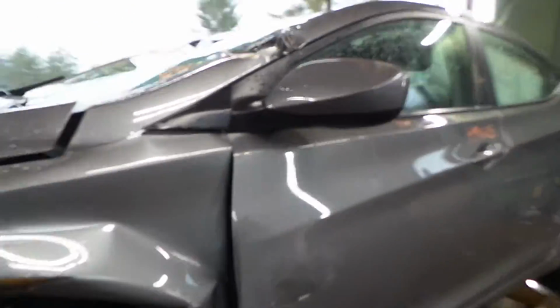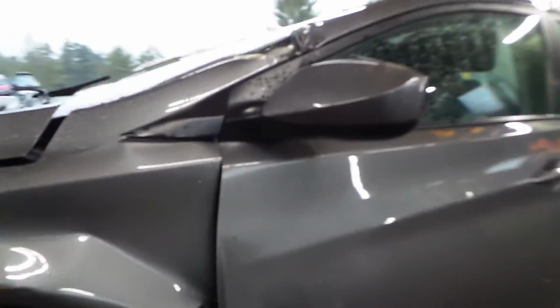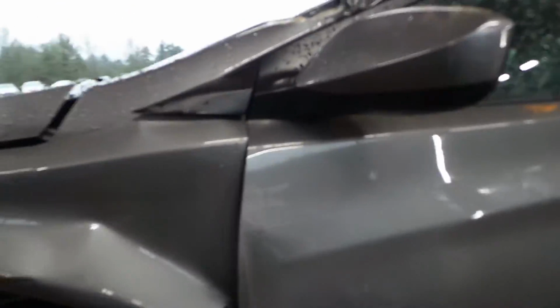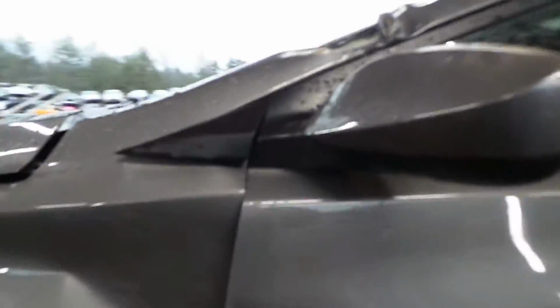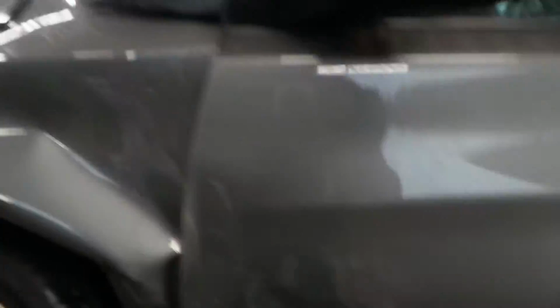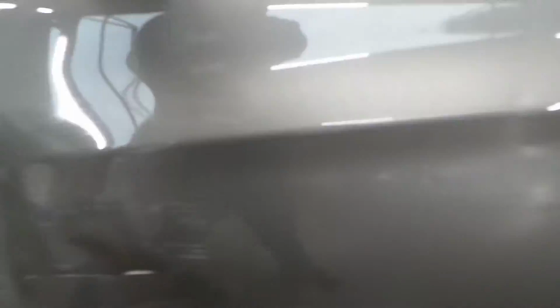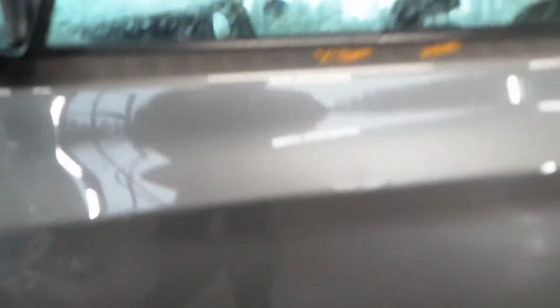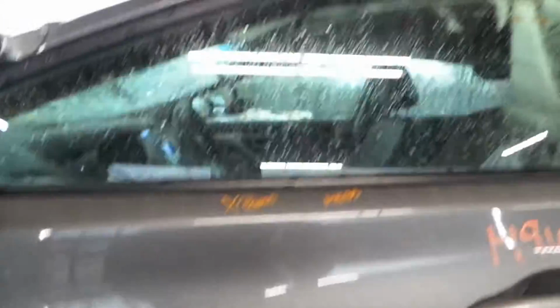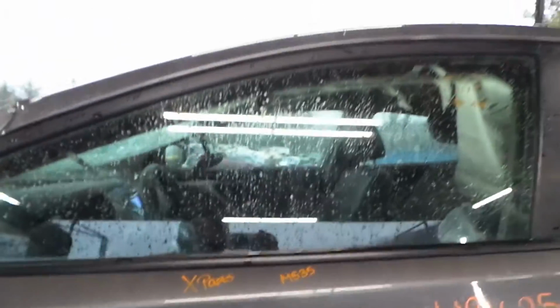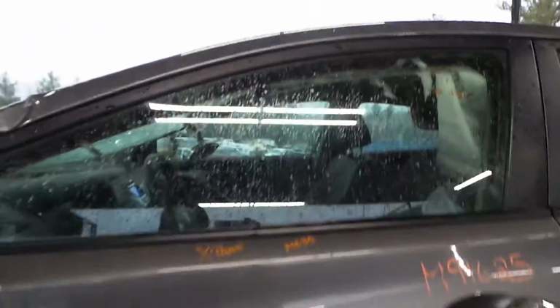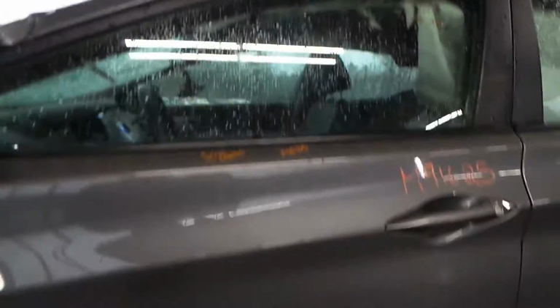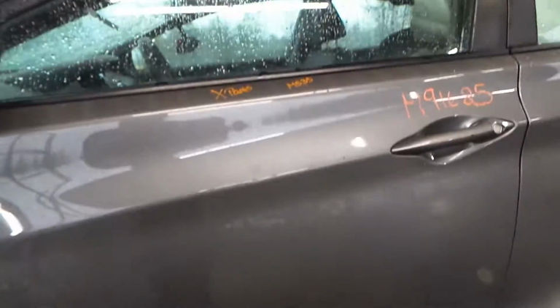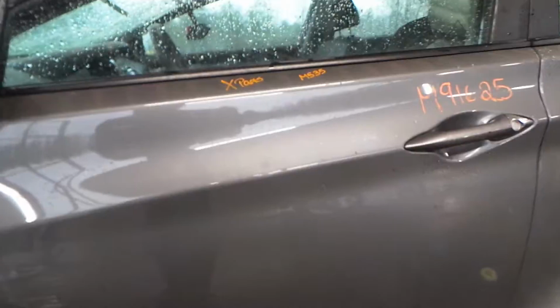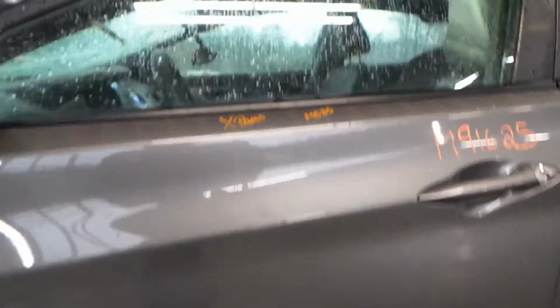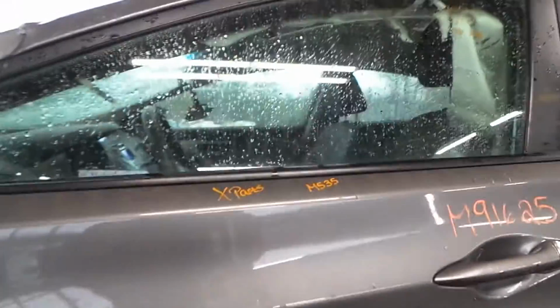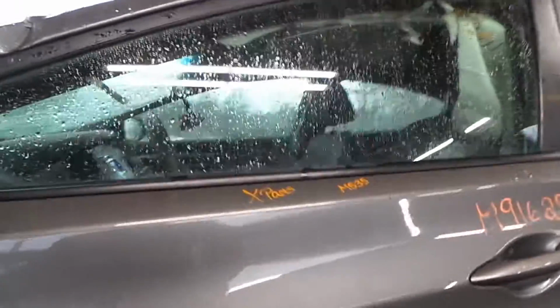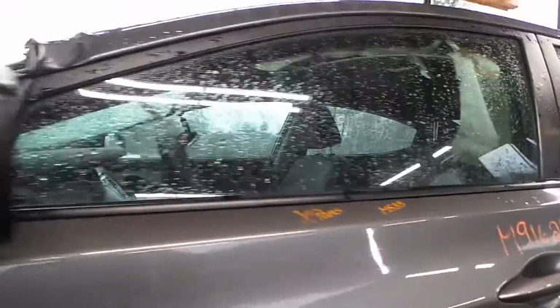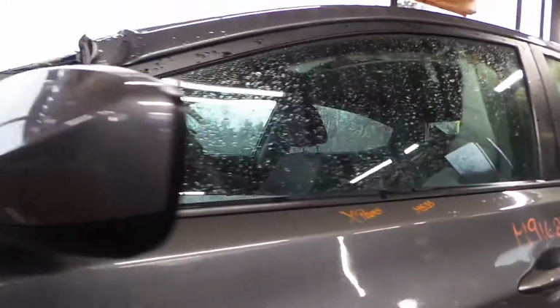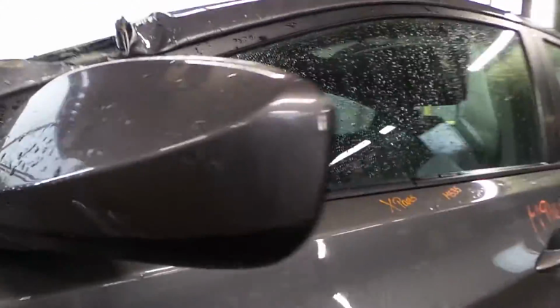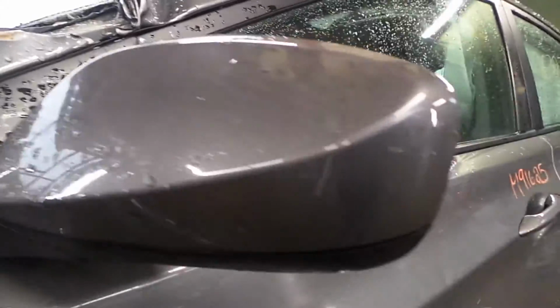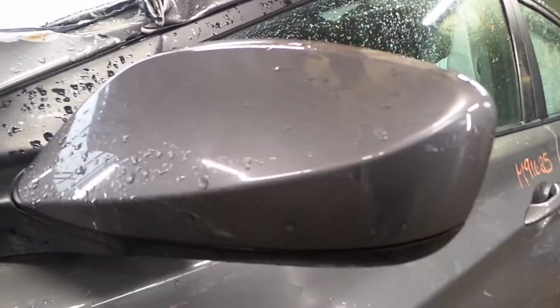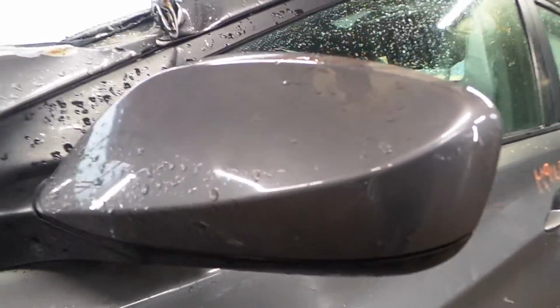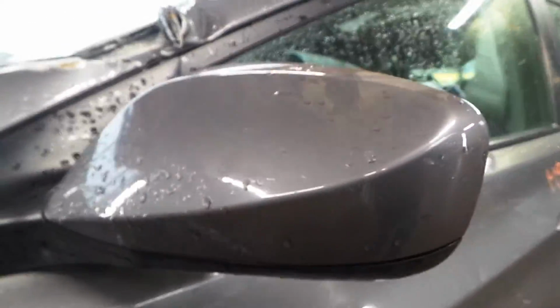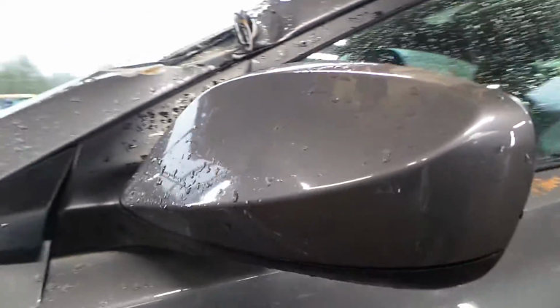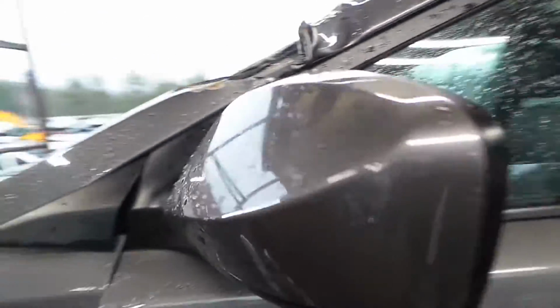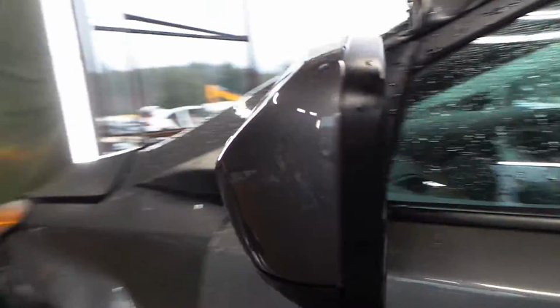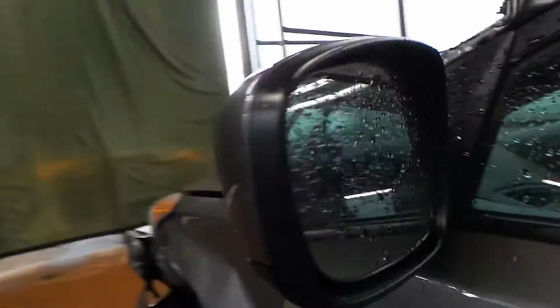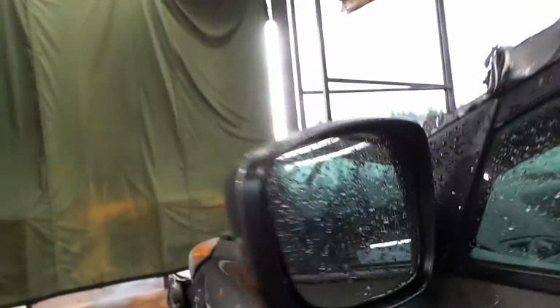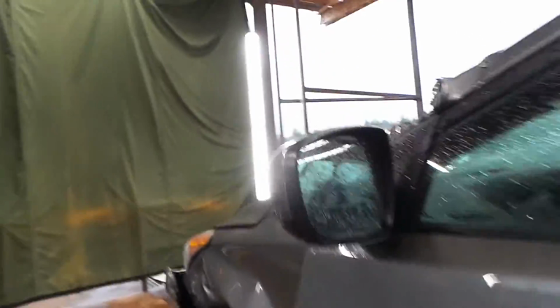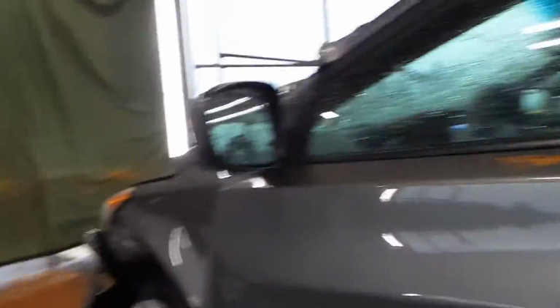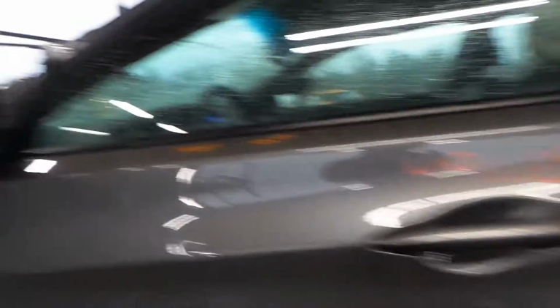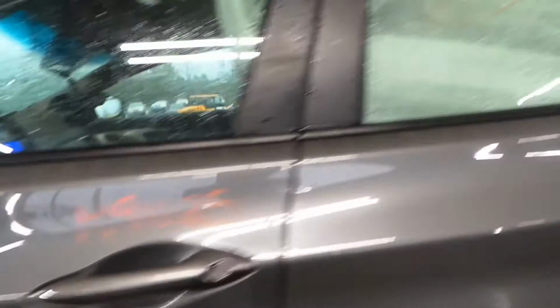Left front door — we're going to part it out, so you got a good window glass, good regulator. The regulator comes with the motor, lifetime warranty for free. Got a good left door mirror on here, it's power heated, no turn signal.